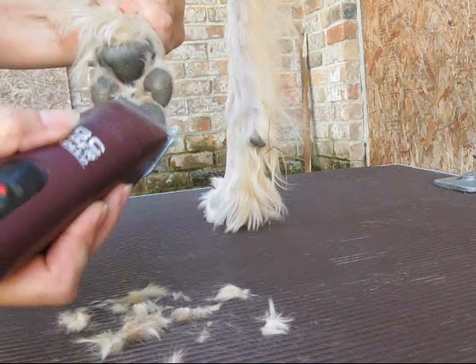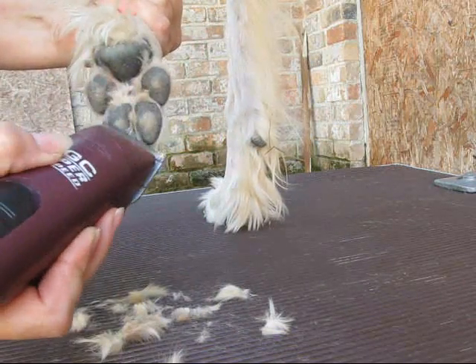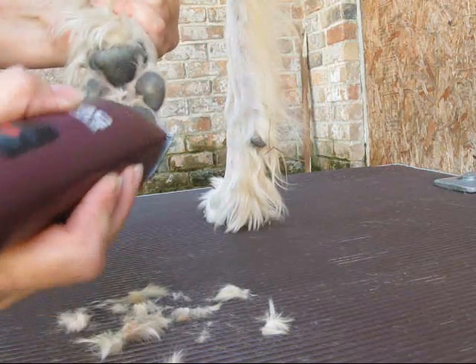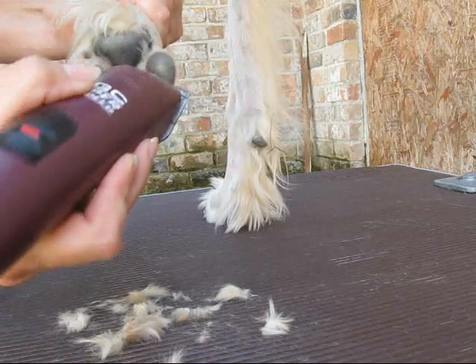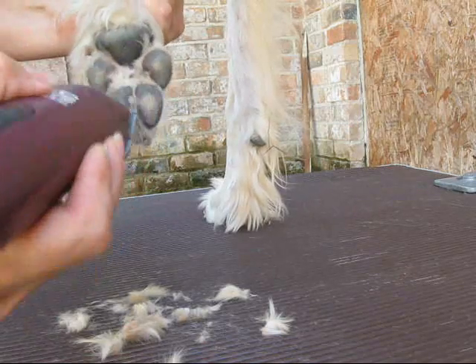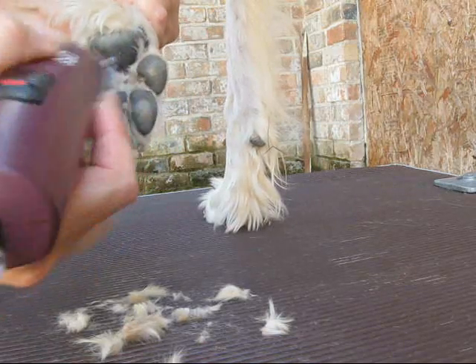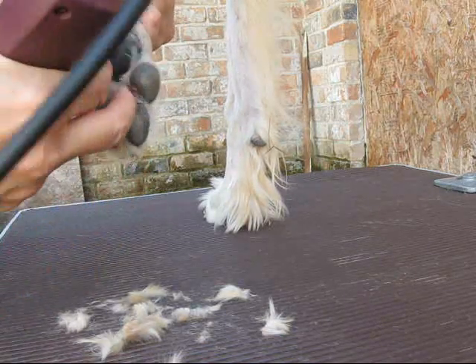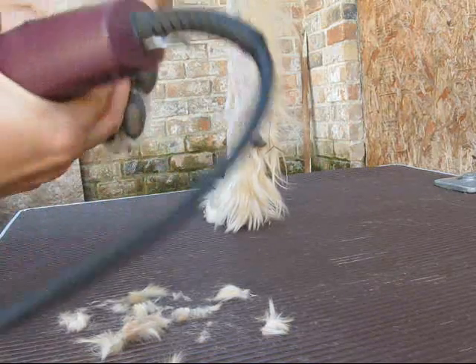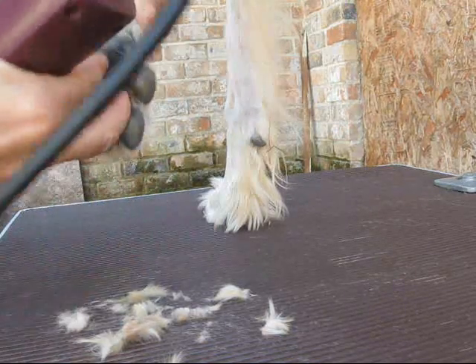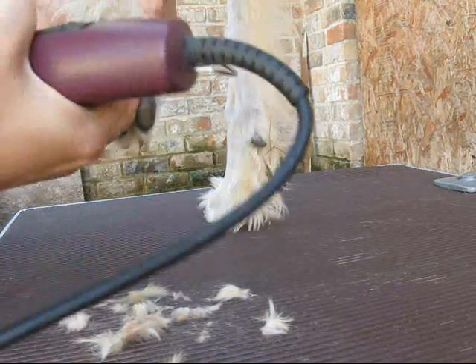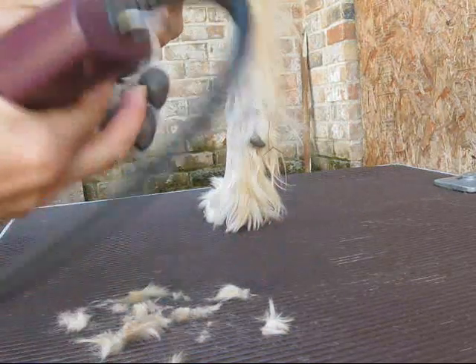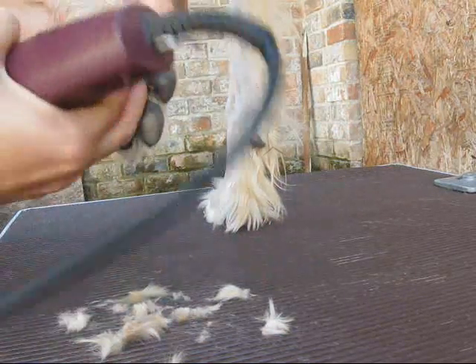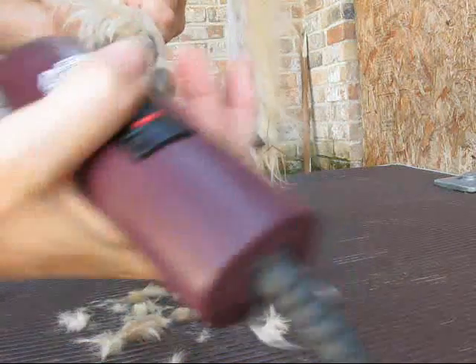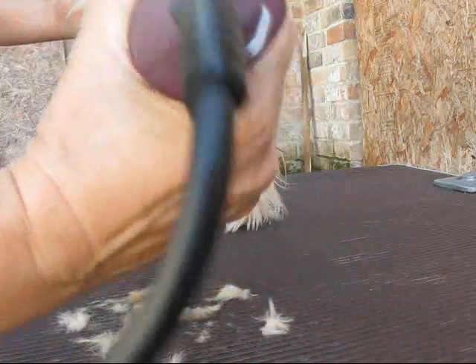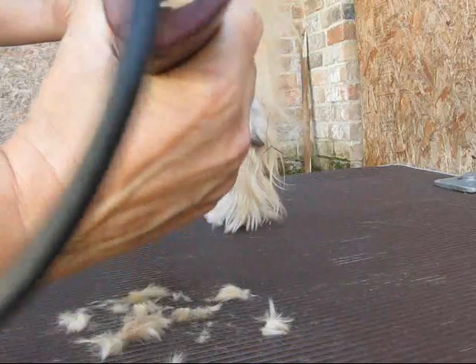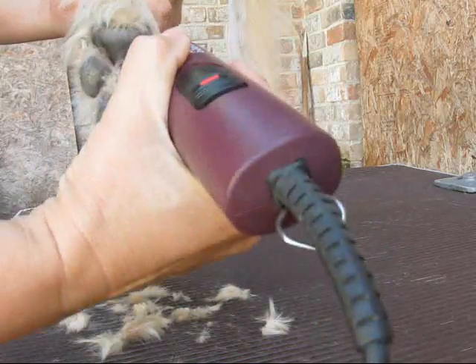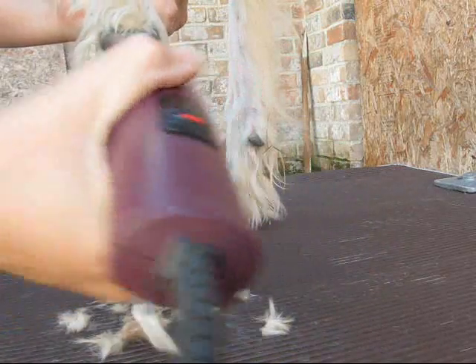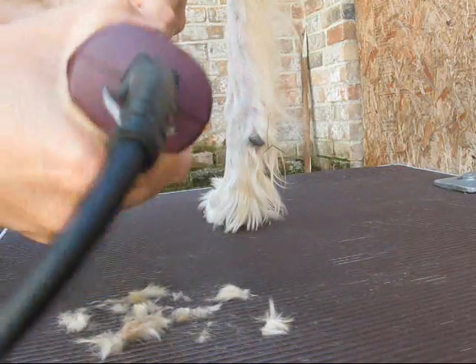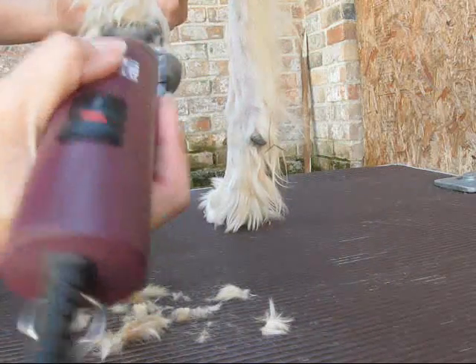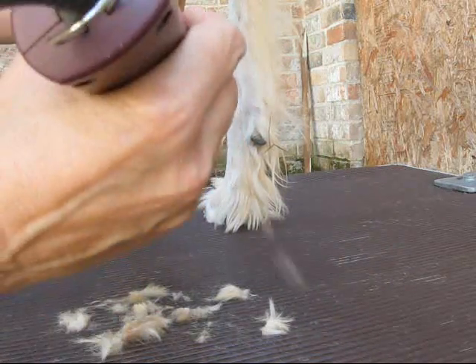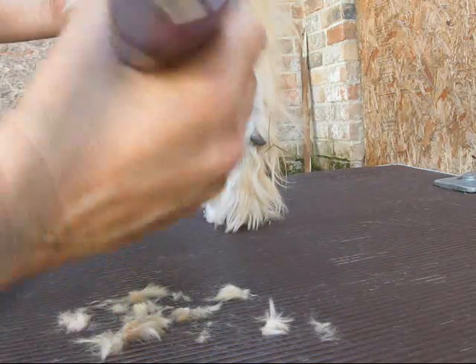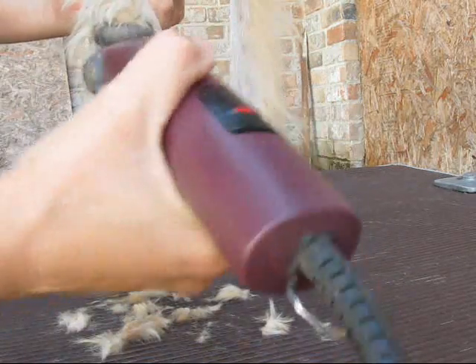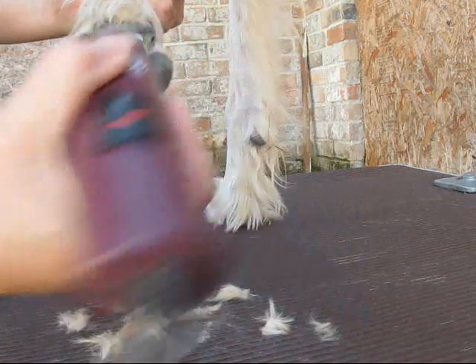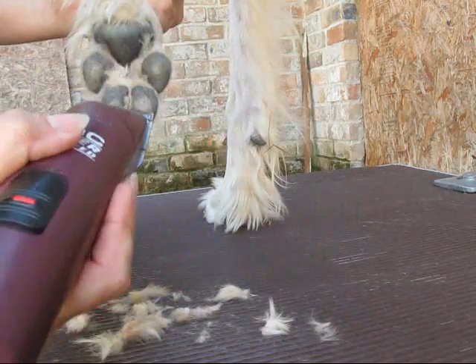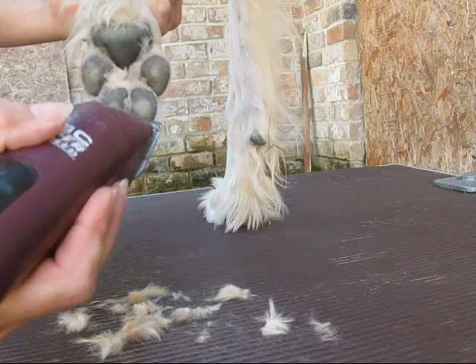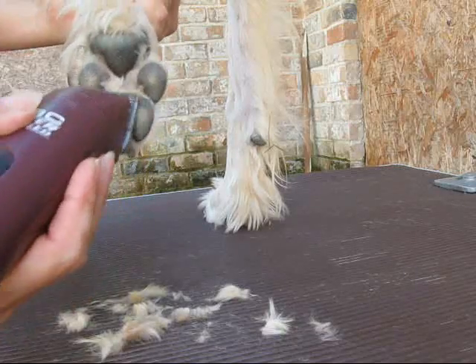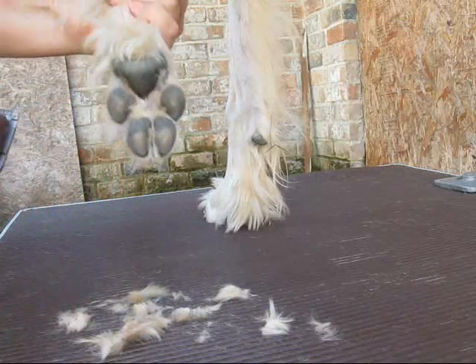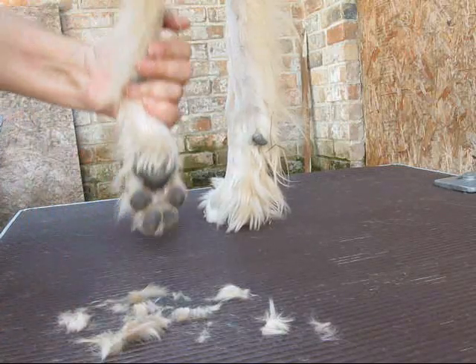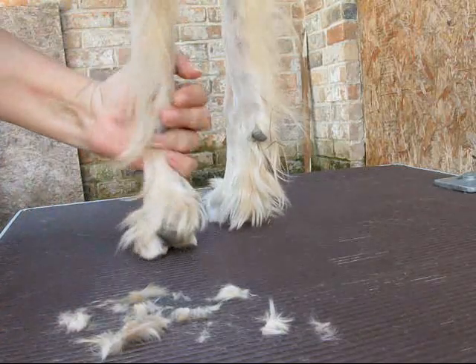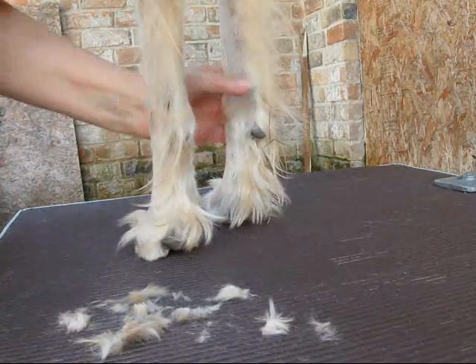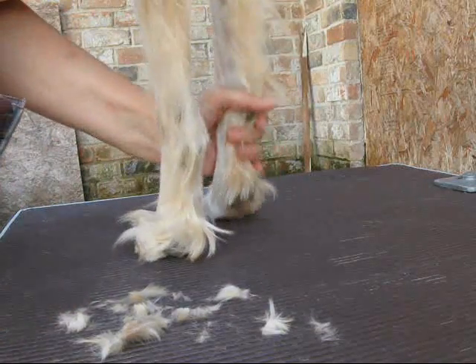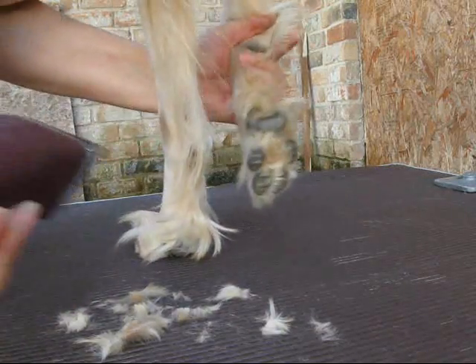It will help prevent it — it won't get stuck in the hair there because there won't be any hair there for it to ball up into. And since I use a 40 blade, I go really carefully. That foot's done.